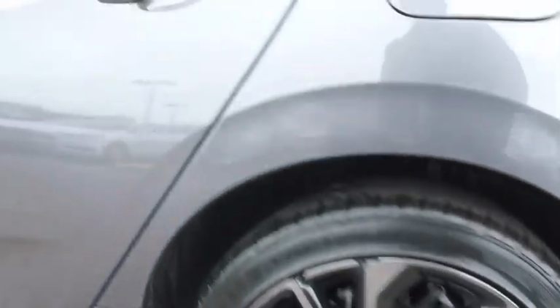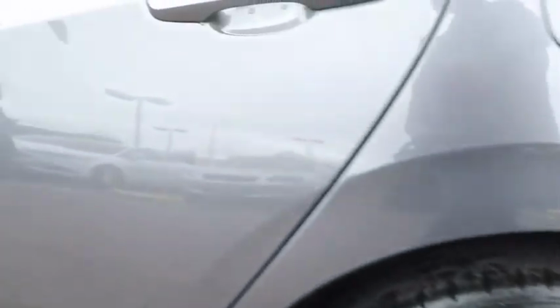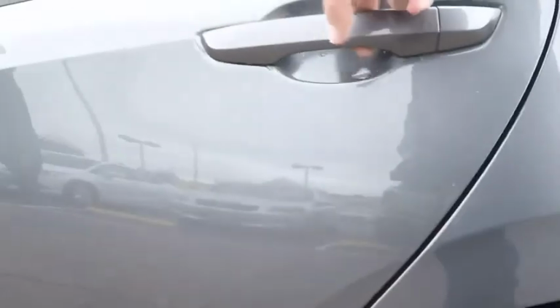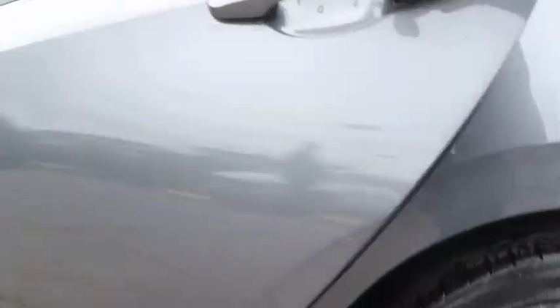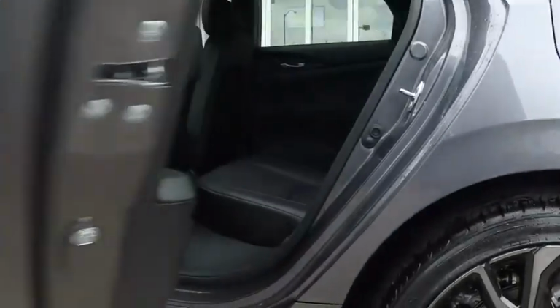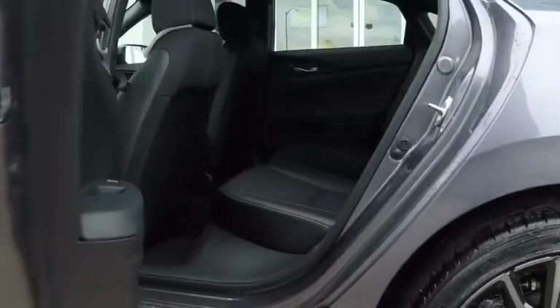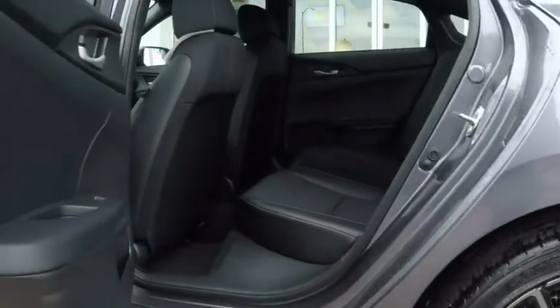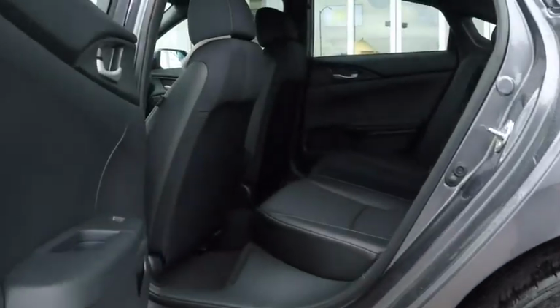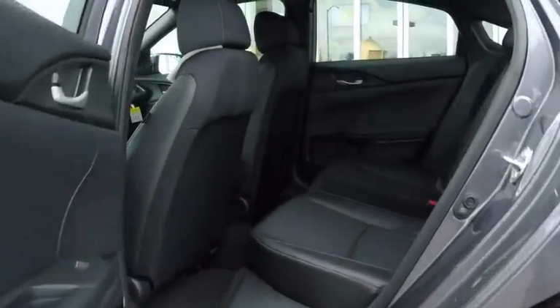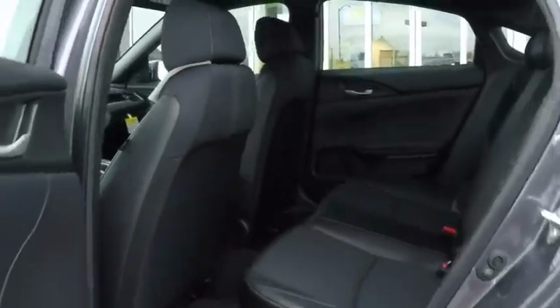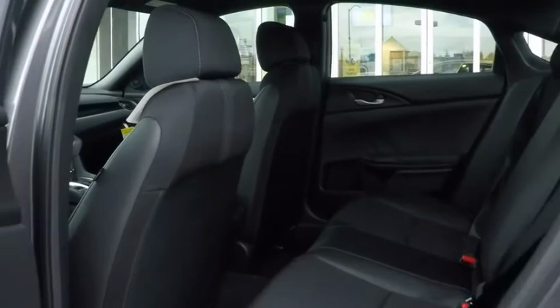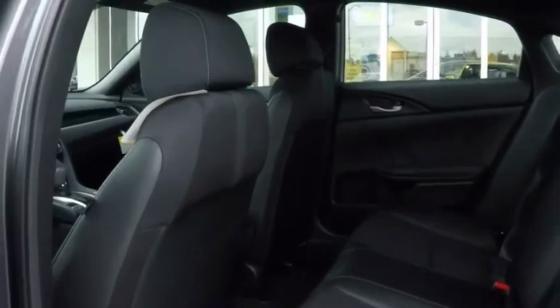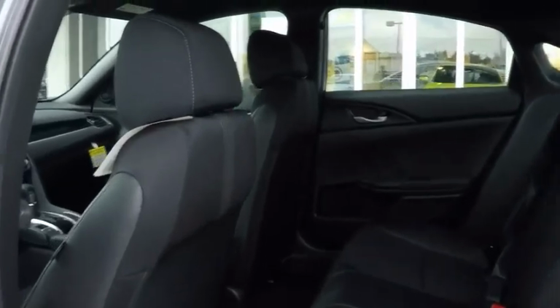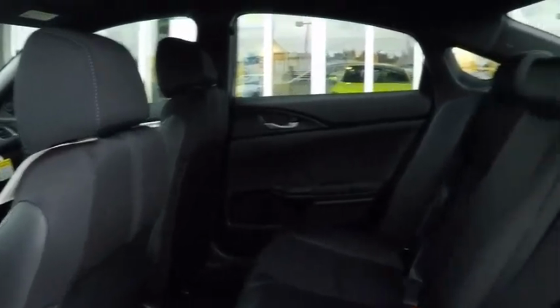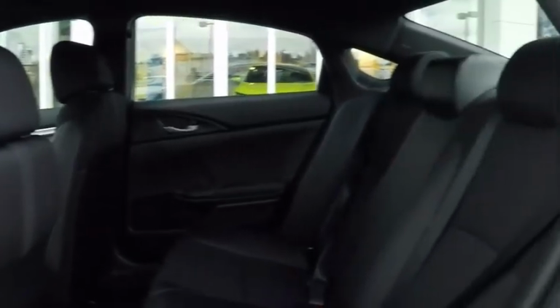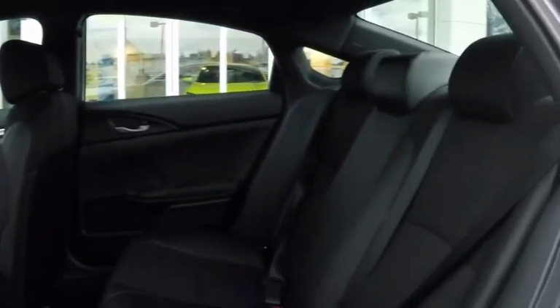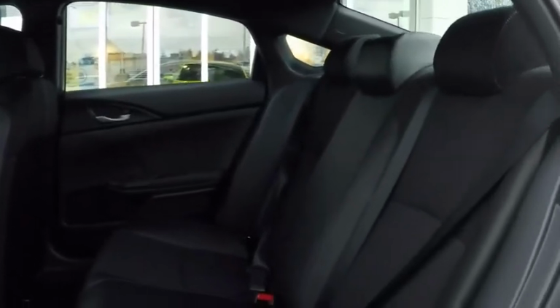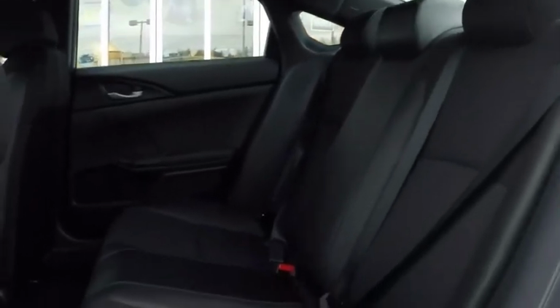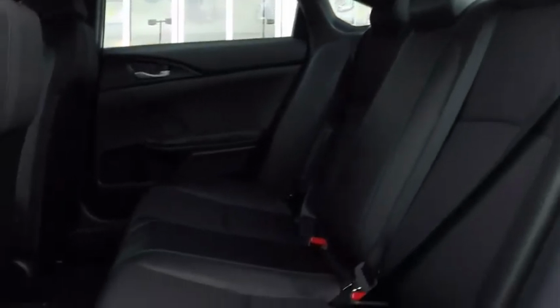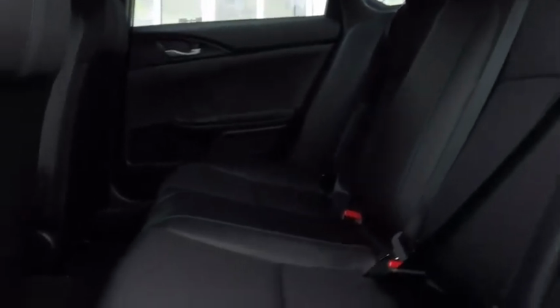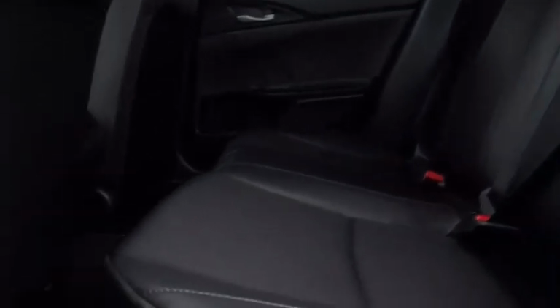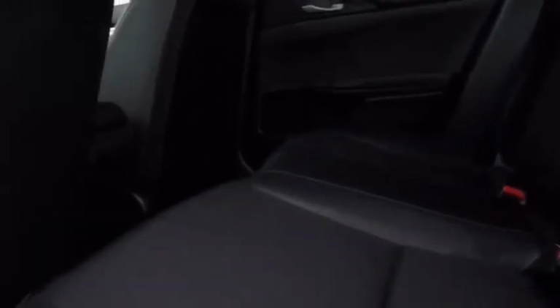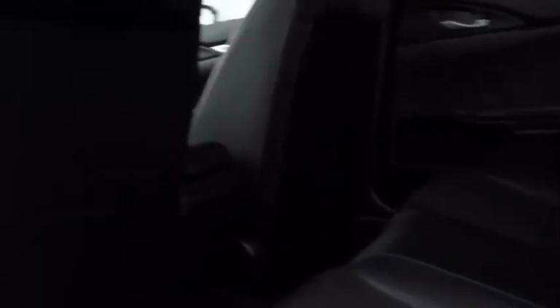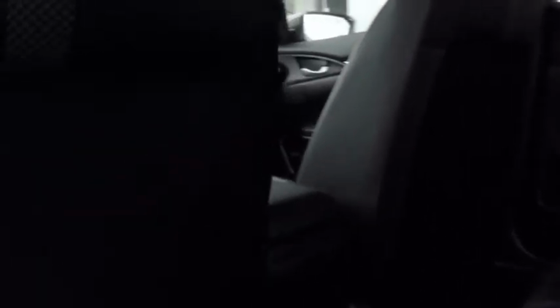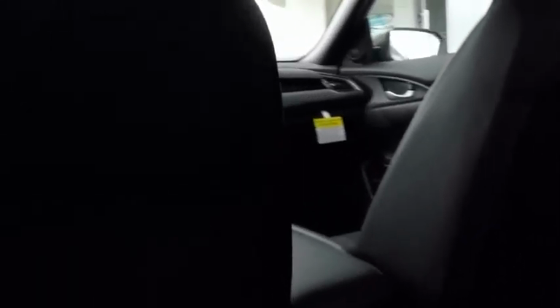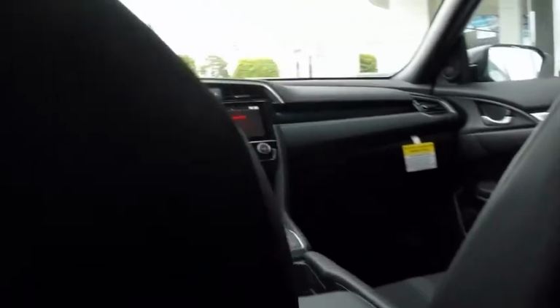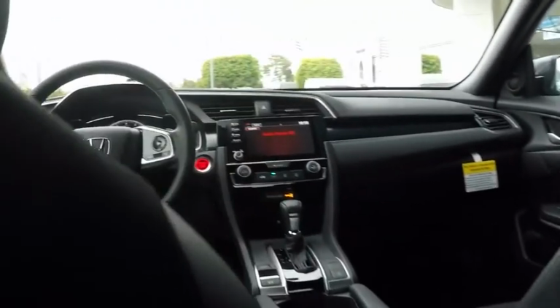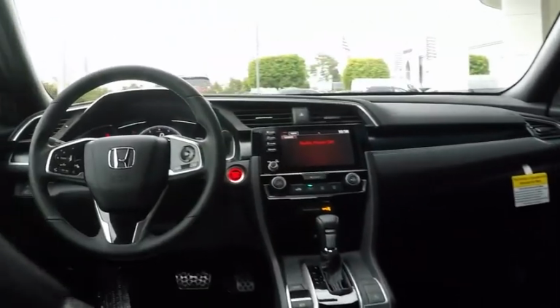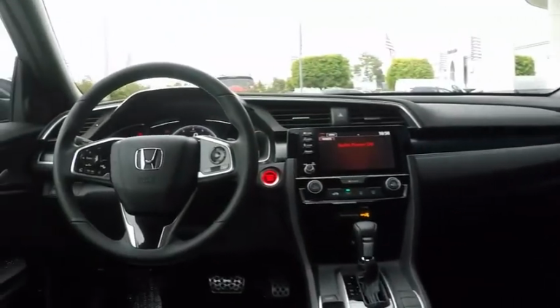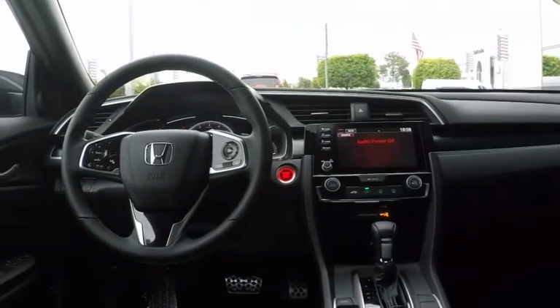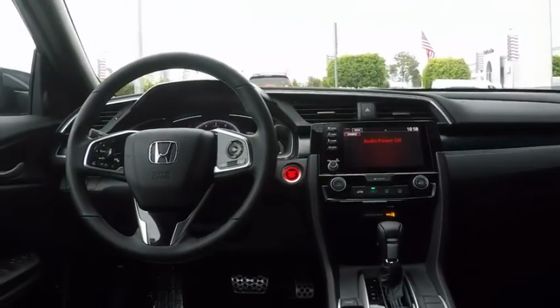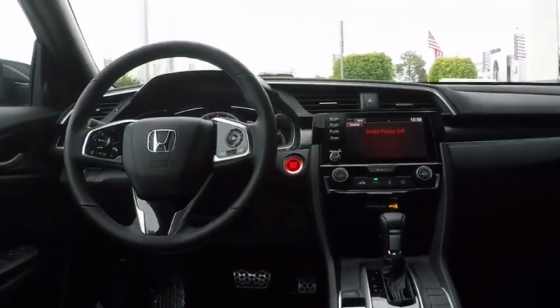Leather-wrapped steering wheel, adjustable steering wheel, power steering, aluminum wheels, four-wheel disc brakes, cruise control, keyless start, floor mats, AM FM stereo radio, rear defrost.